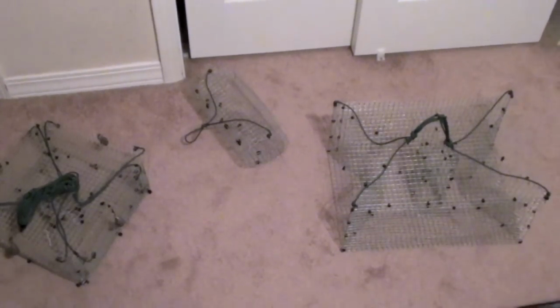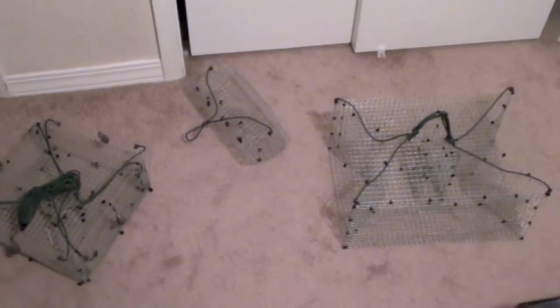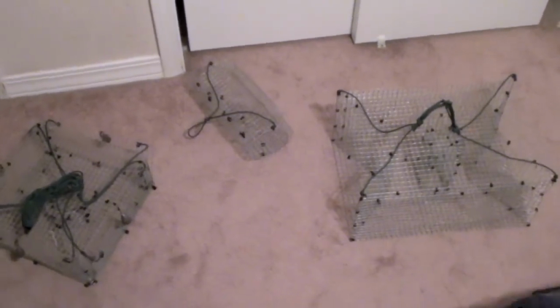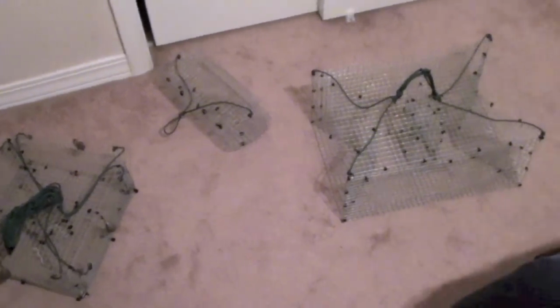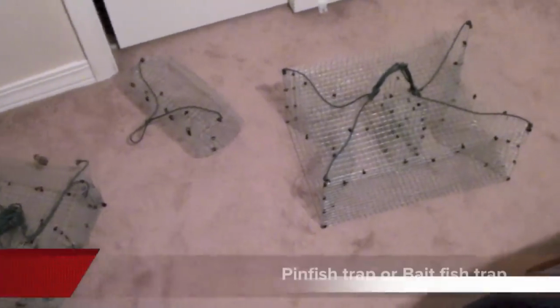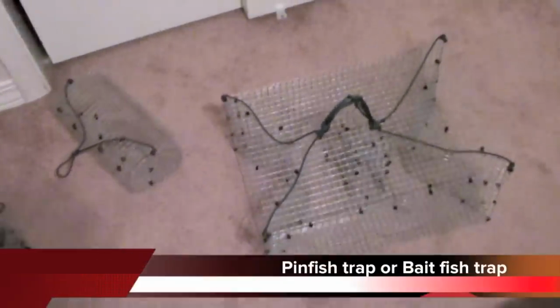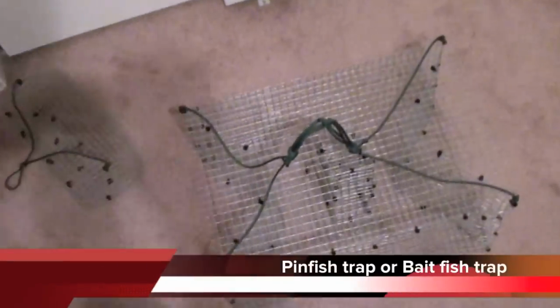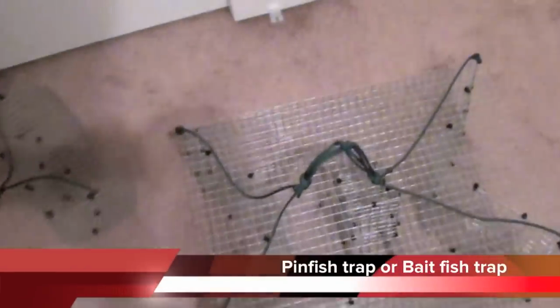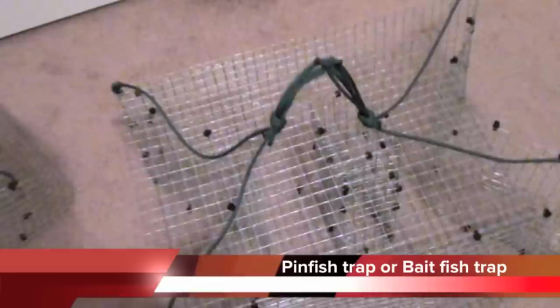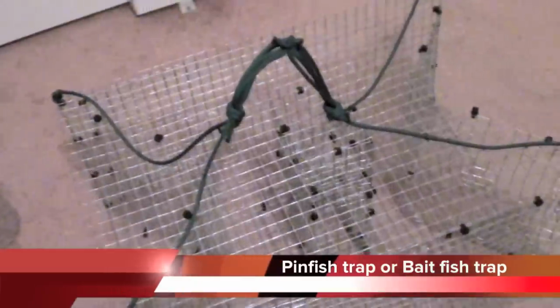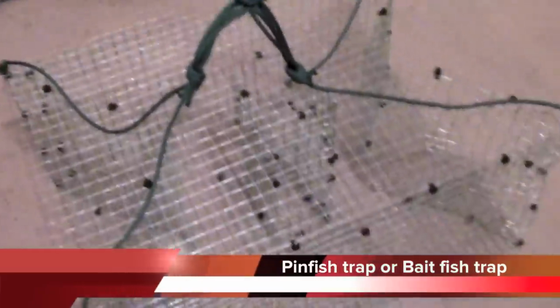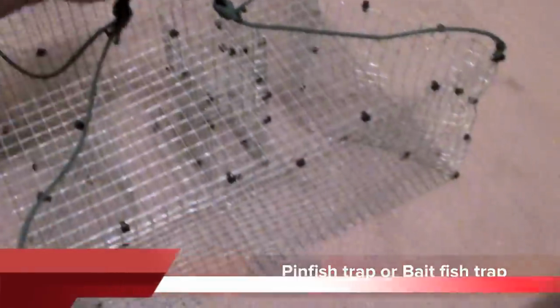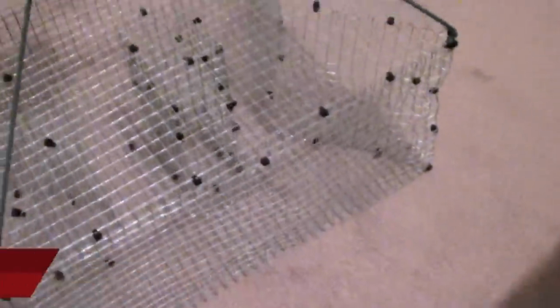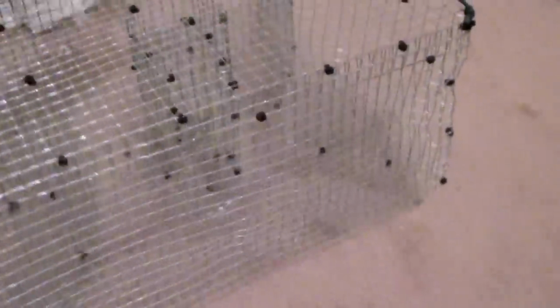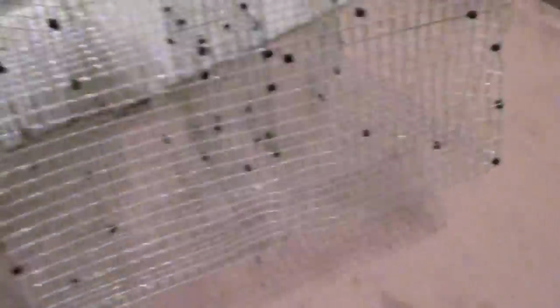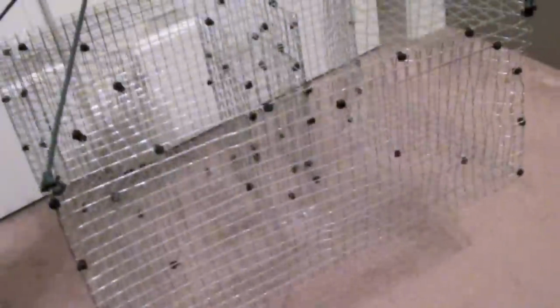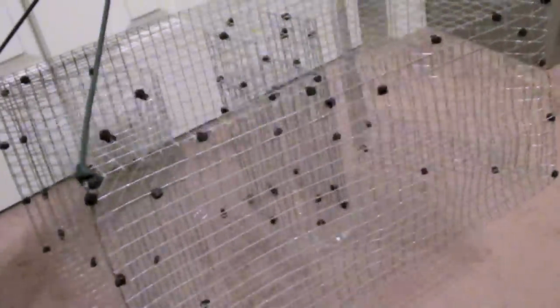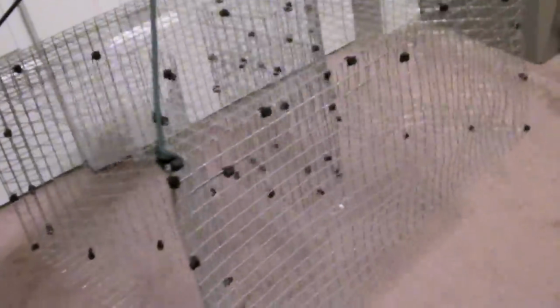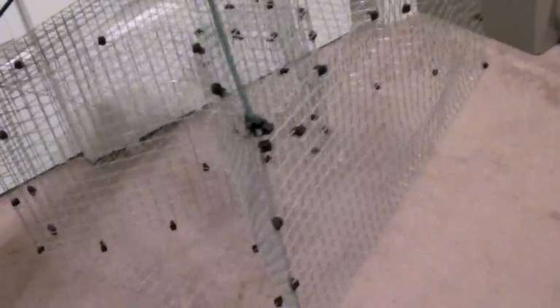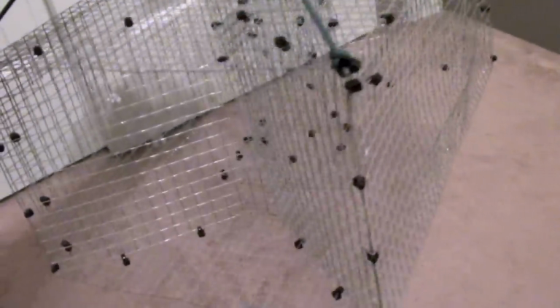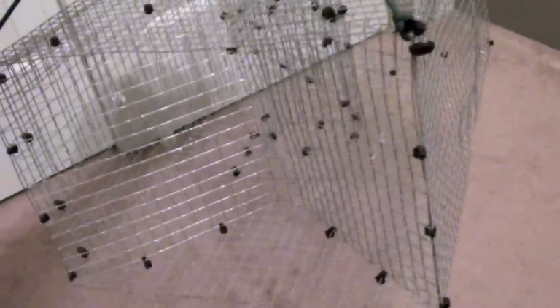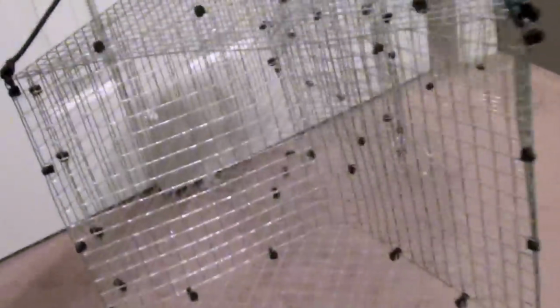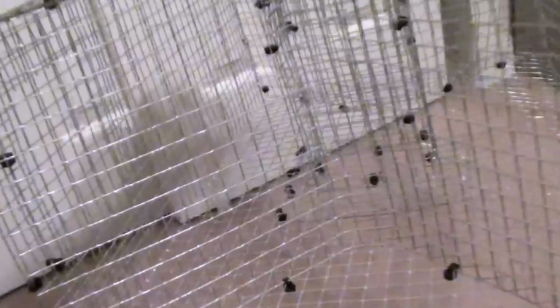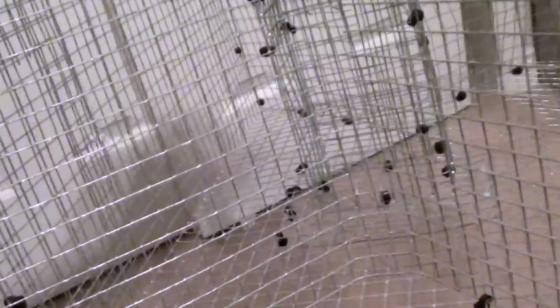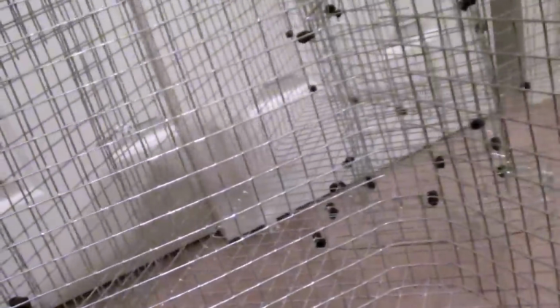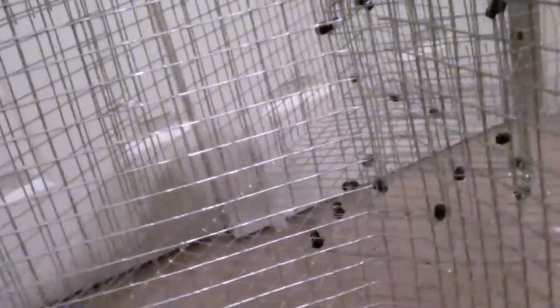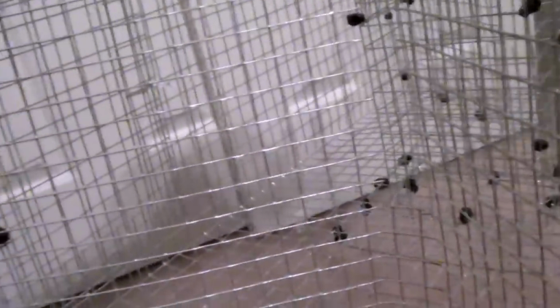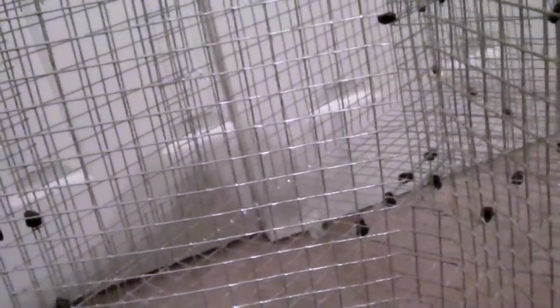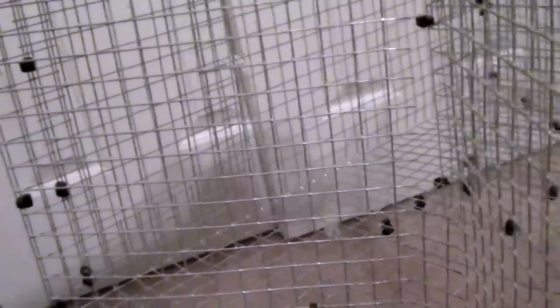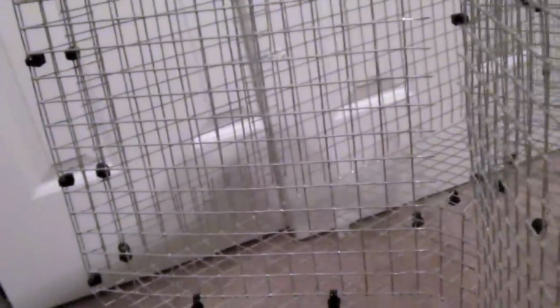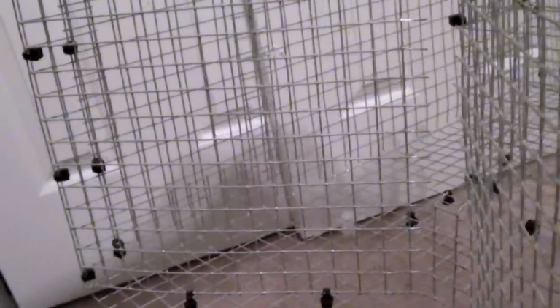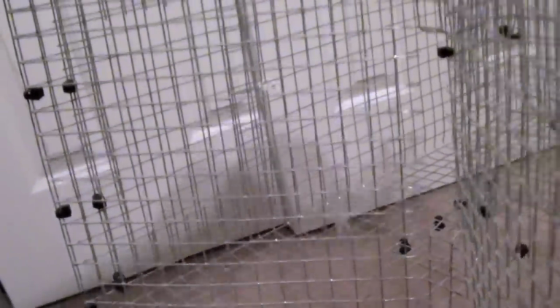Hey everybody out there in YouTube land, this is Jonathan with South Coast Designs. I've got some traps that I made here. This one's a pinfish trap, or a baitfish trap, or basically anything that can fit into this slot.